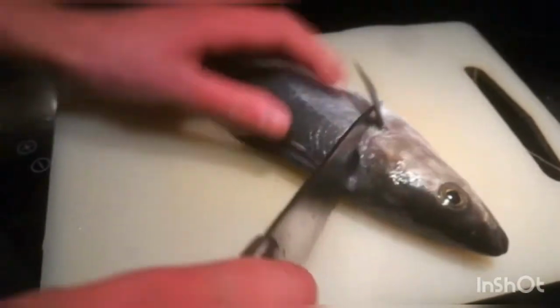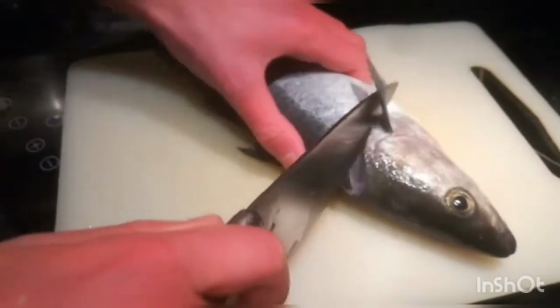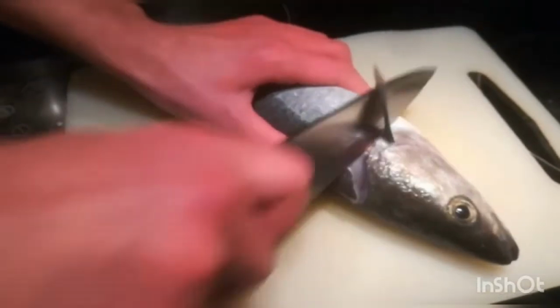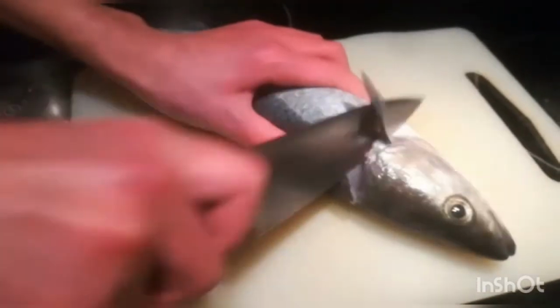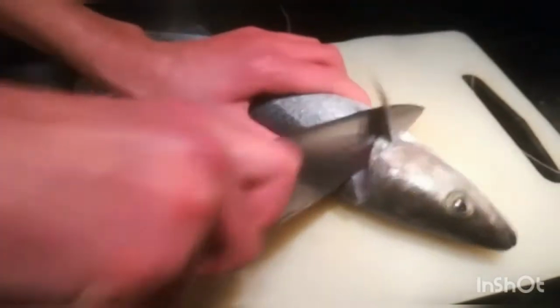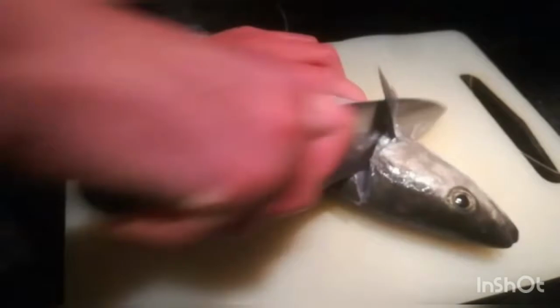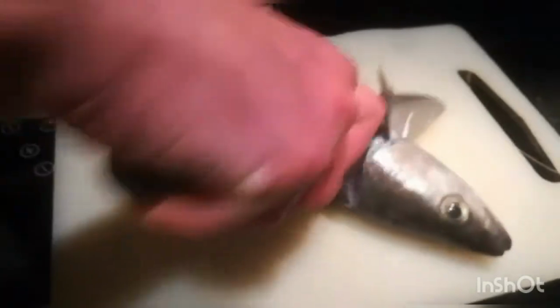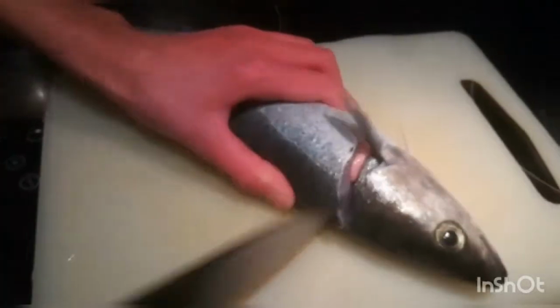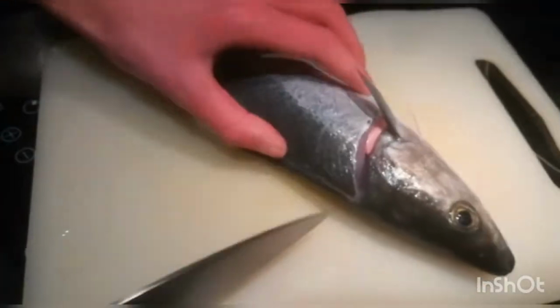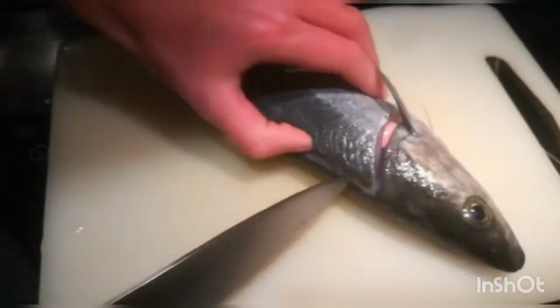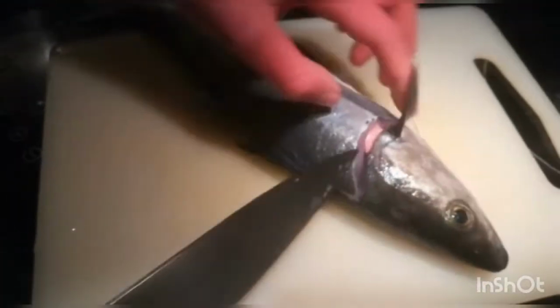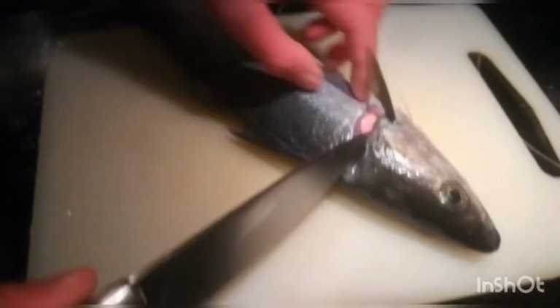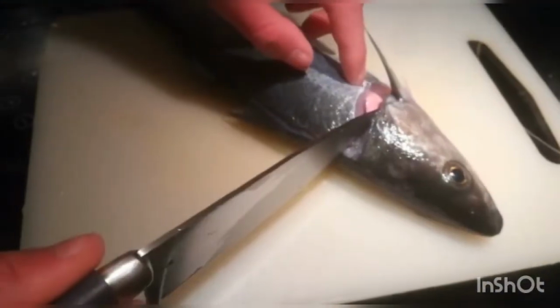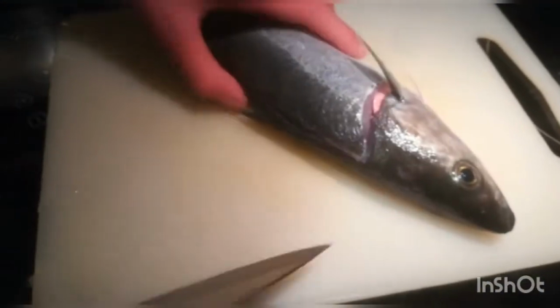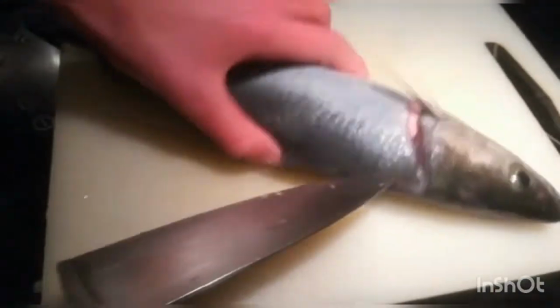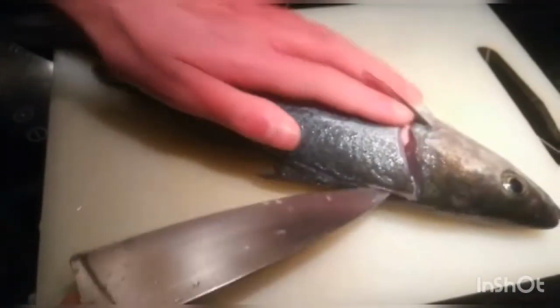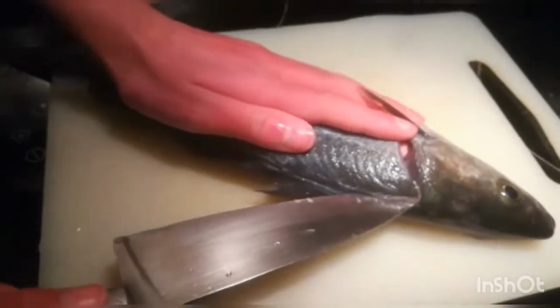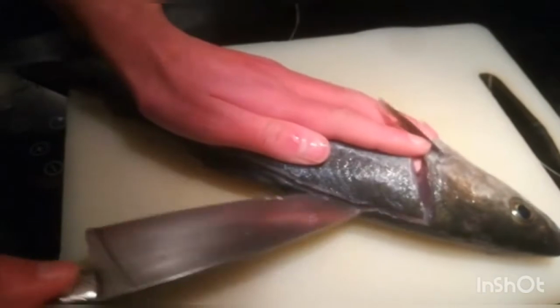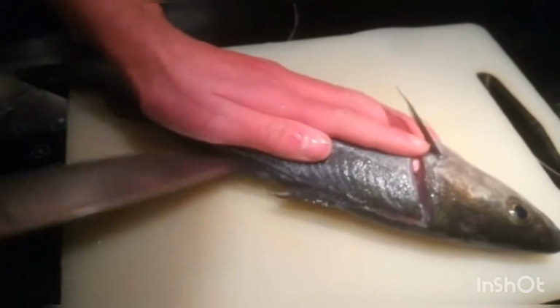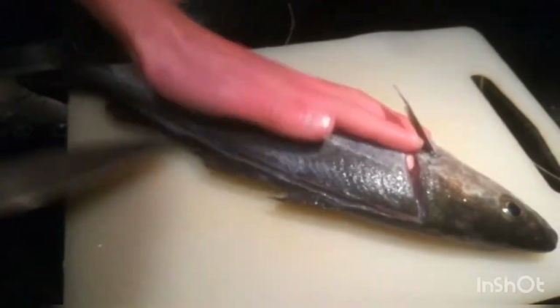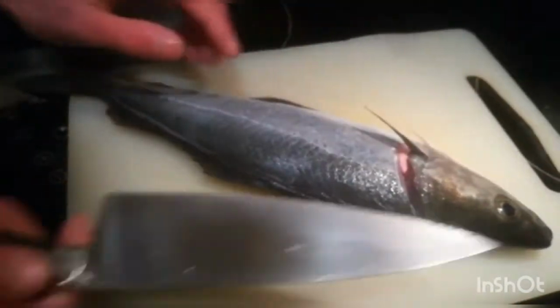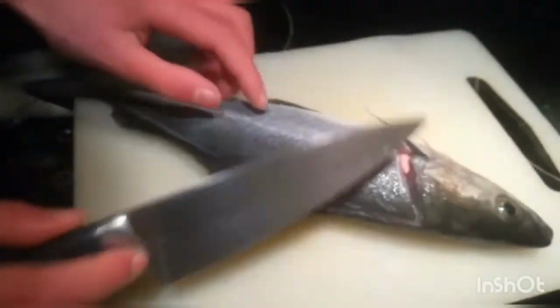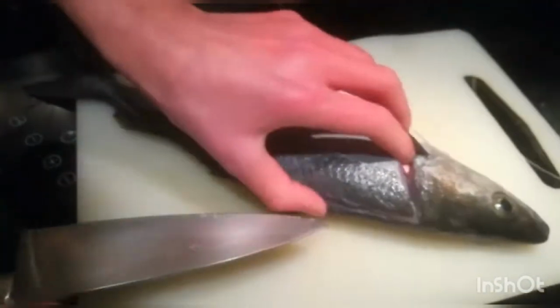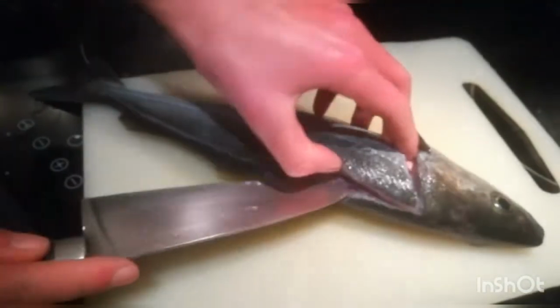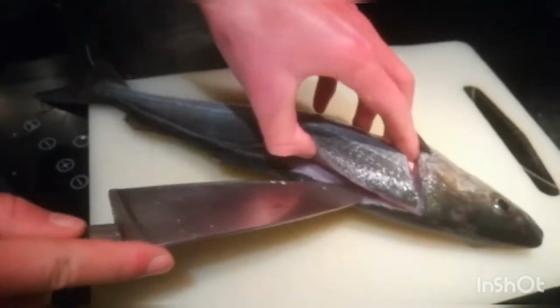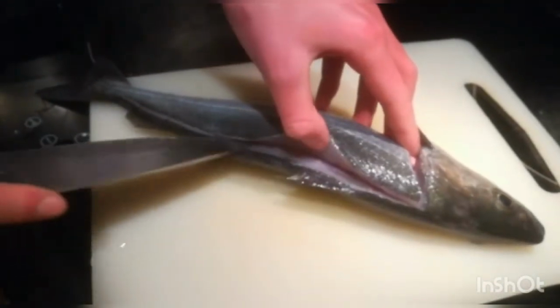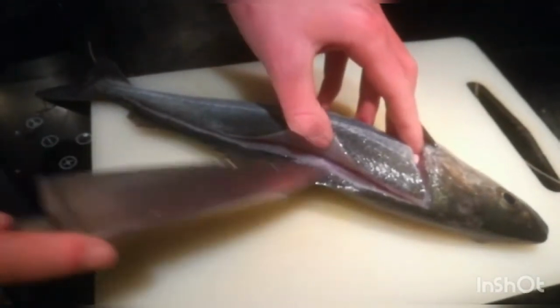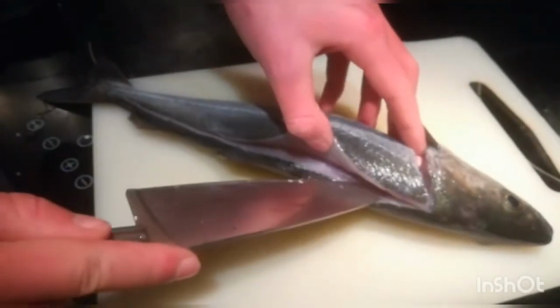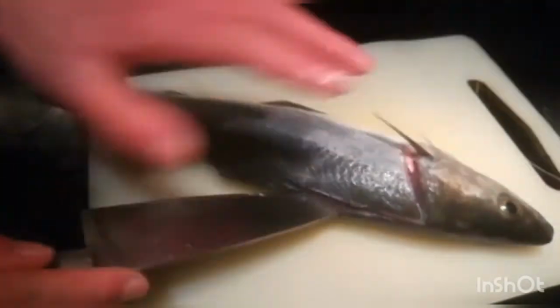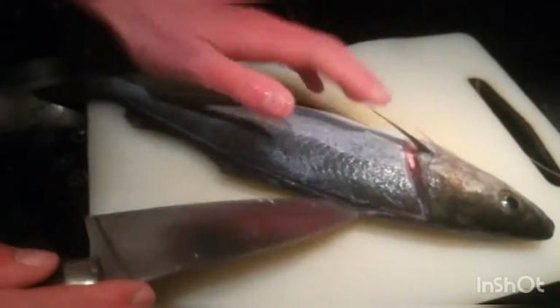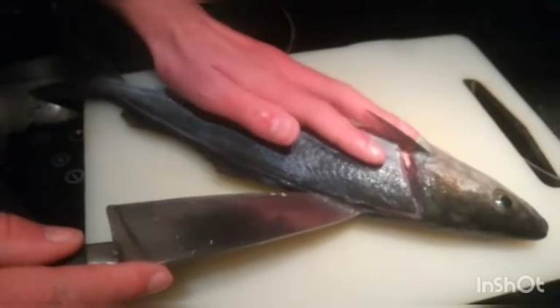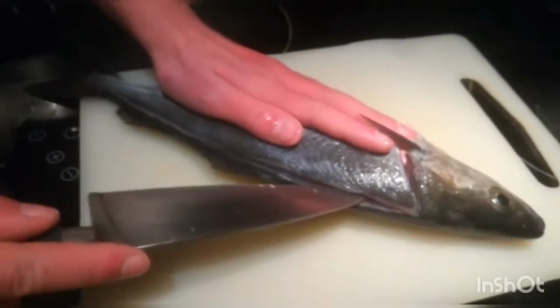And then from there, cut just a bit down. You can see its liver there. And all I do is run it along the spine — you can hear the bones crackle.